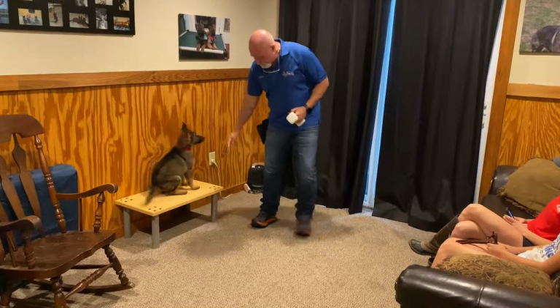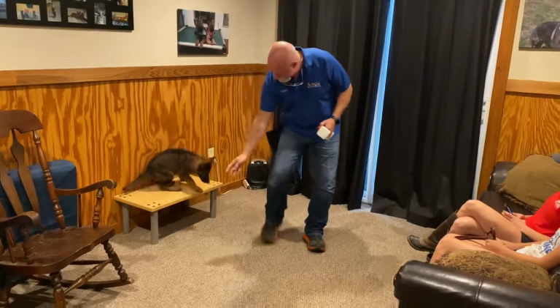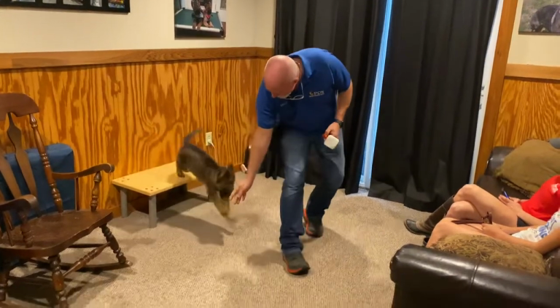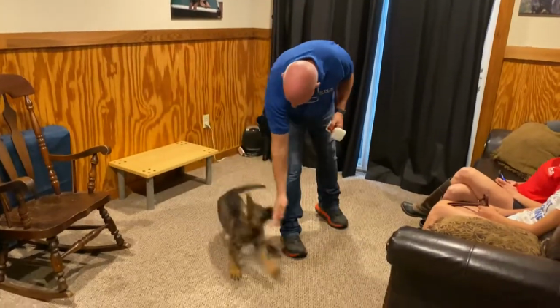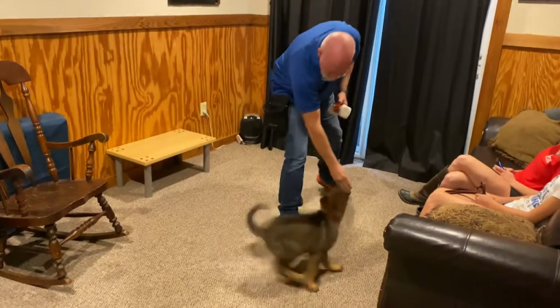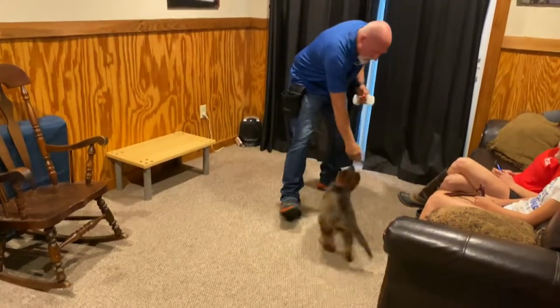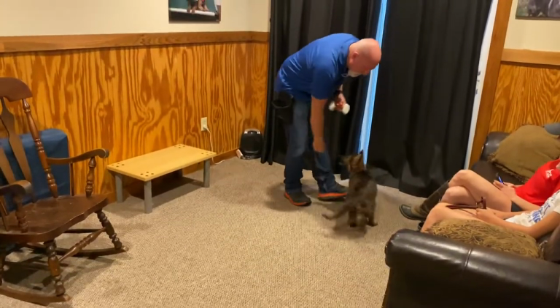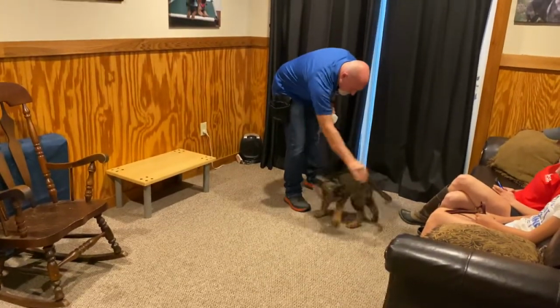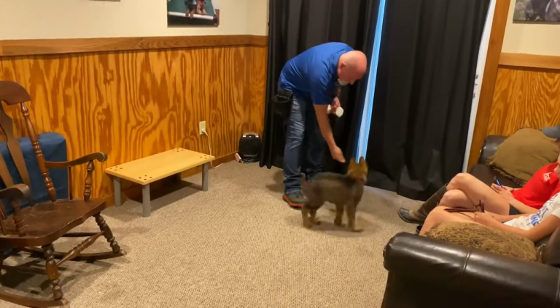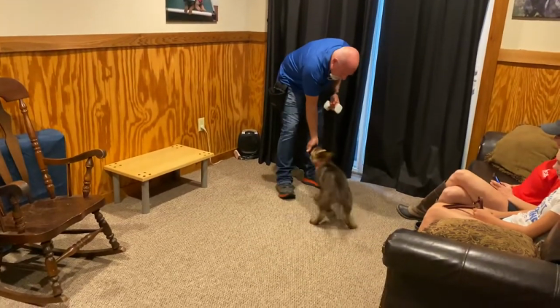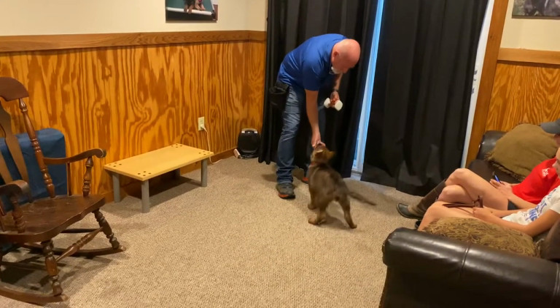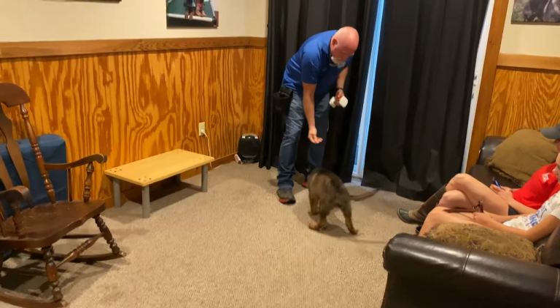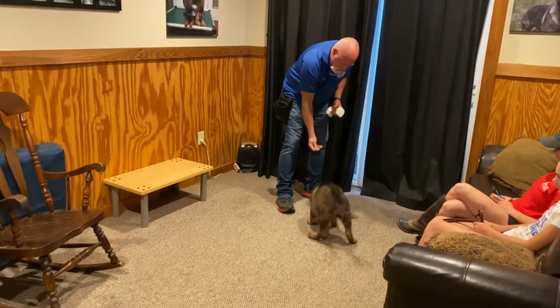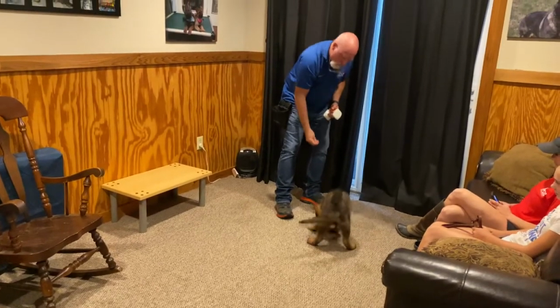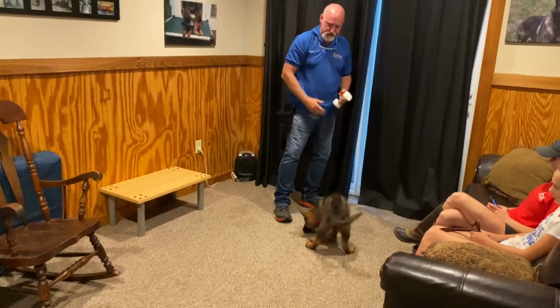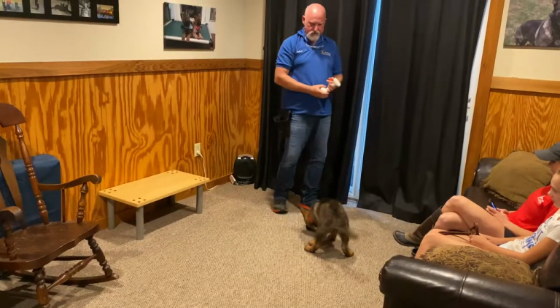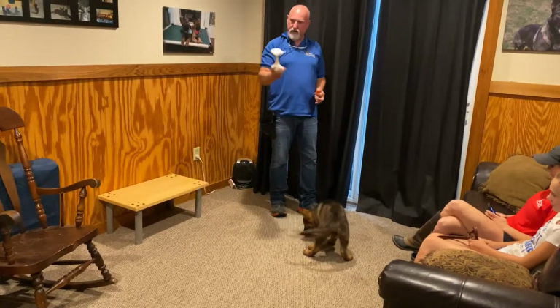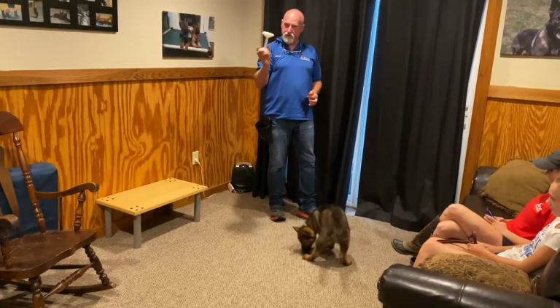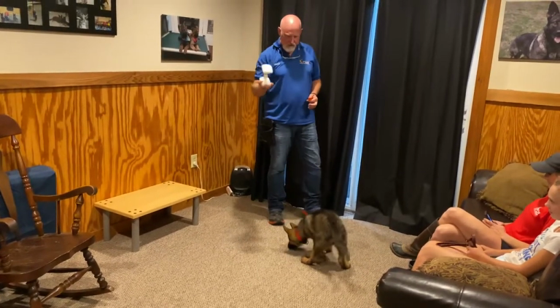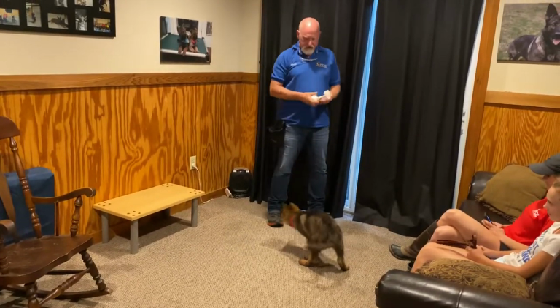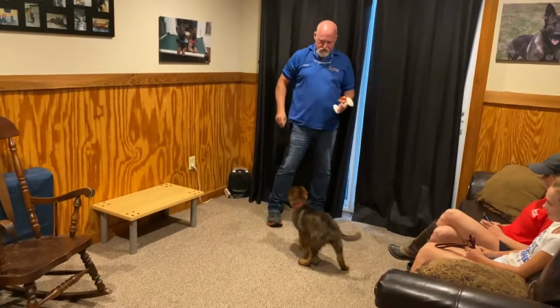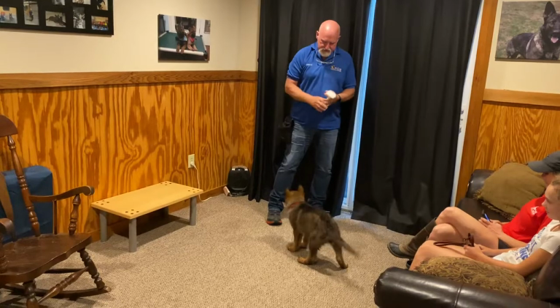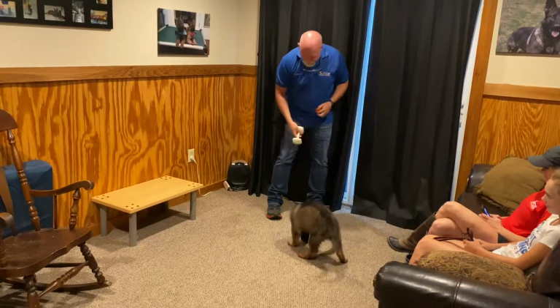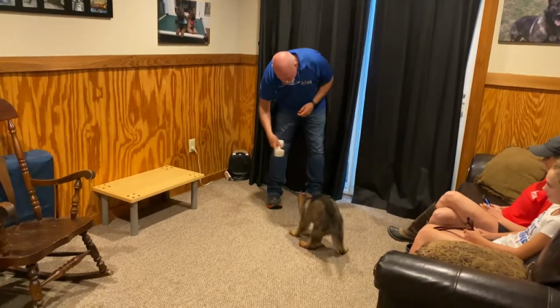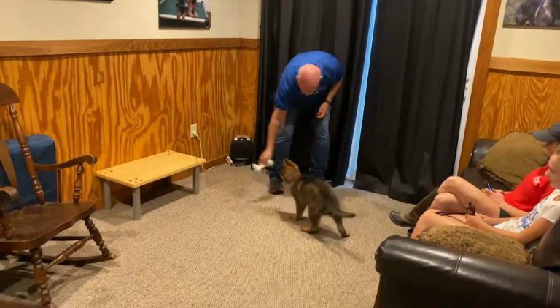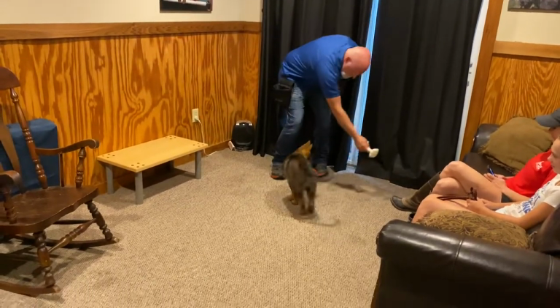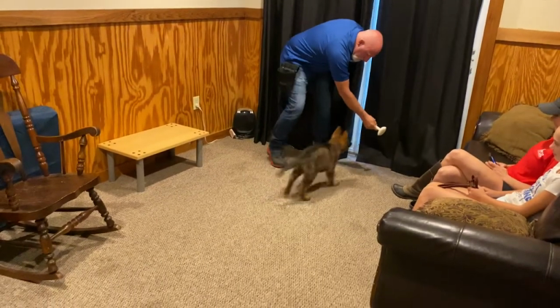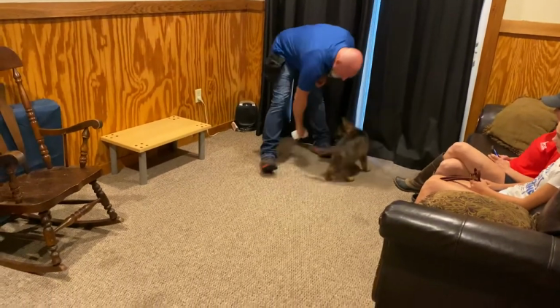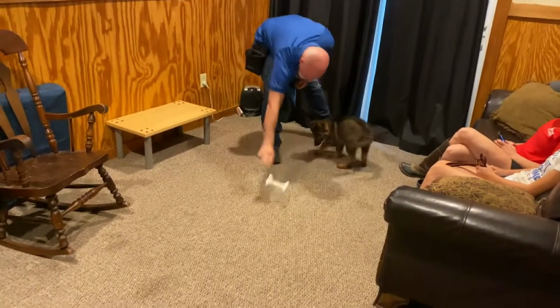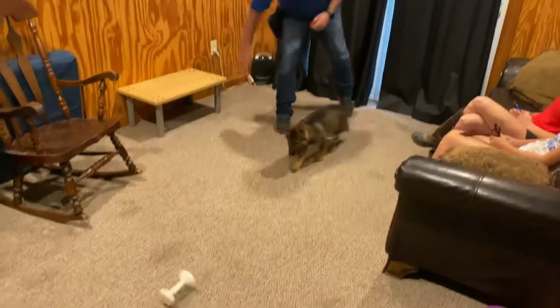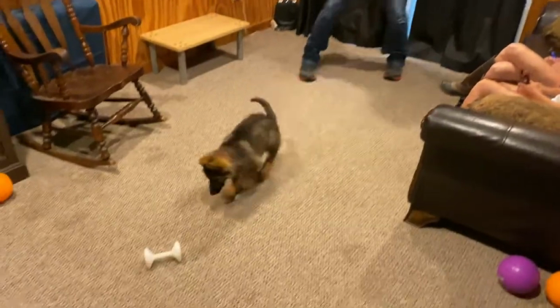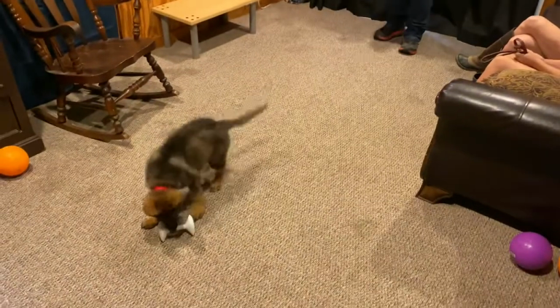So the retrieving lesson went well. We started with this hard plastic dumbbell, which he did not want to touch or pick up because it's weird, and then we progressed to hopefully retrieving it. Let's see what we have here.